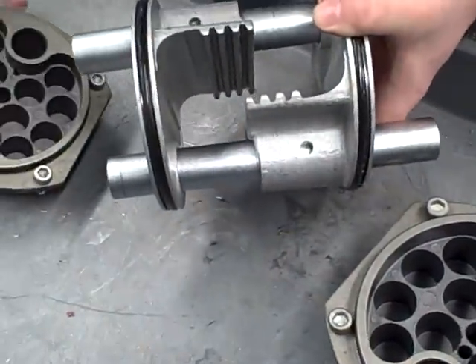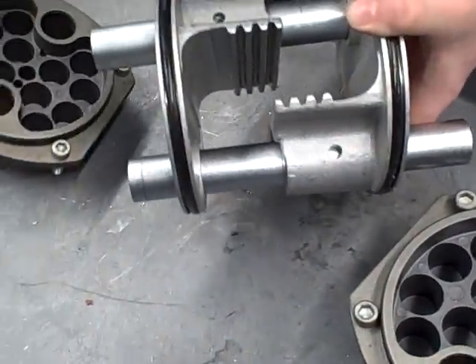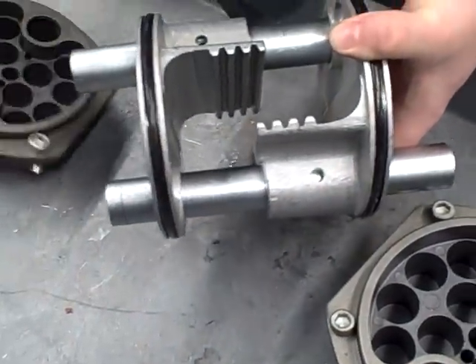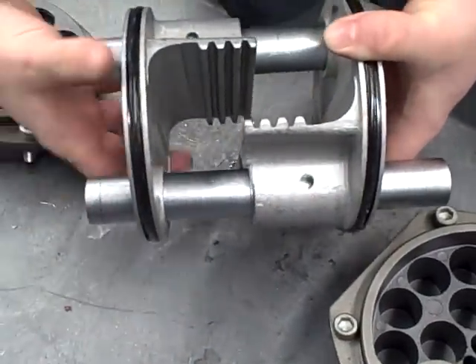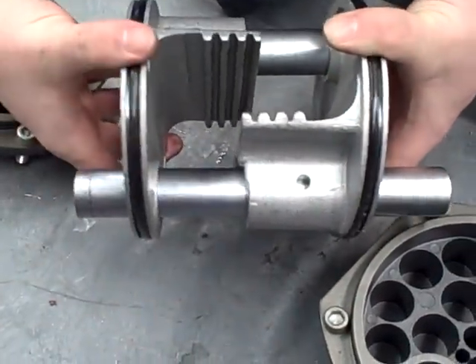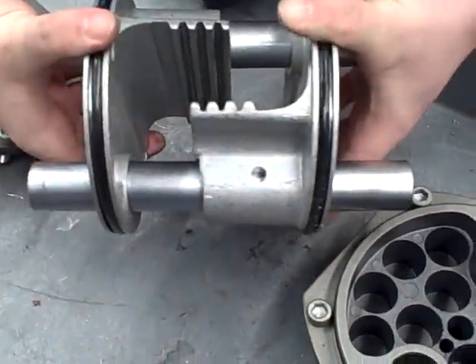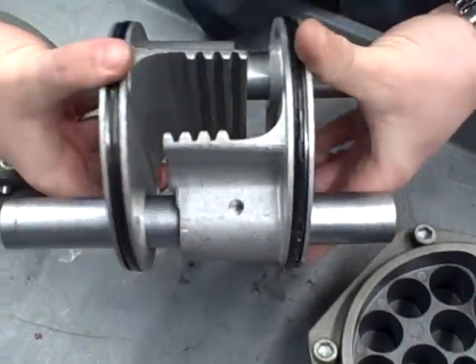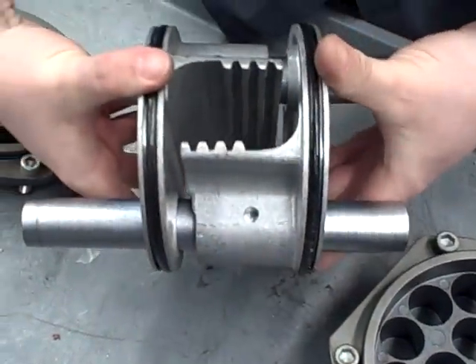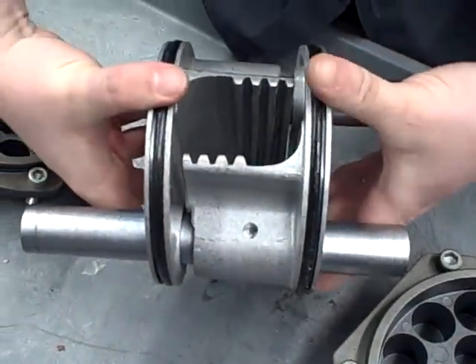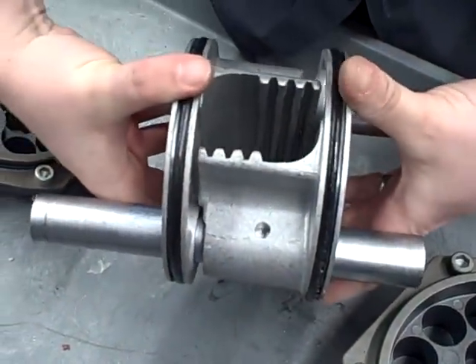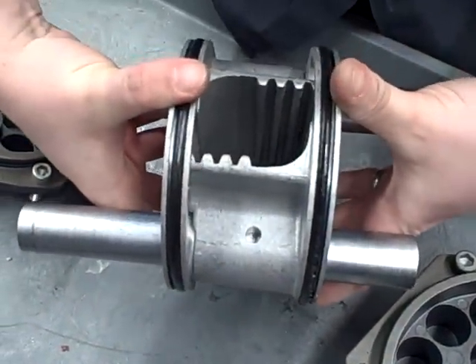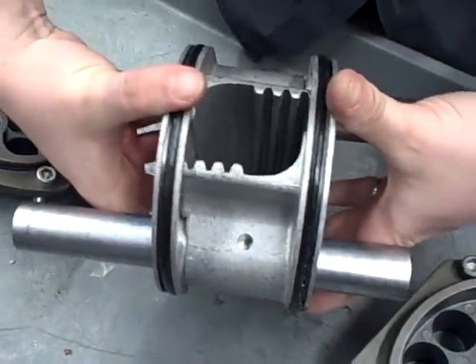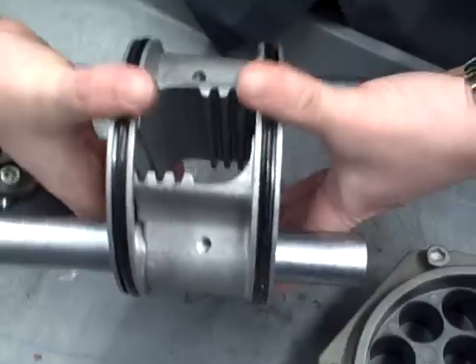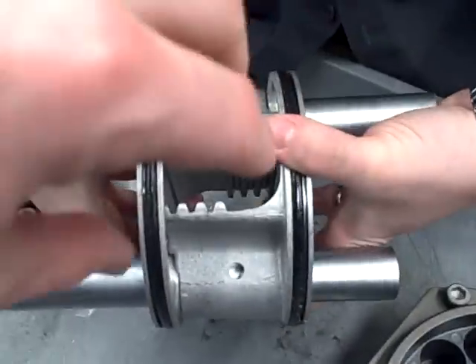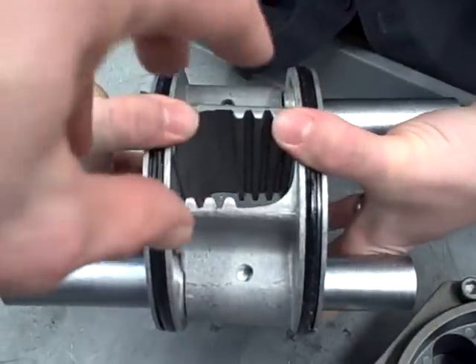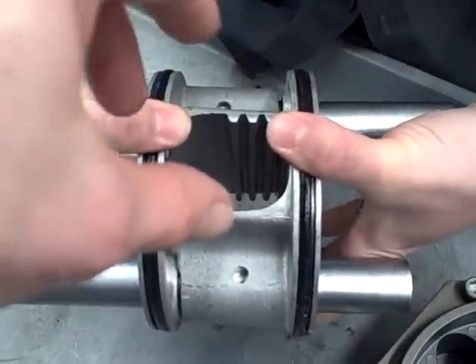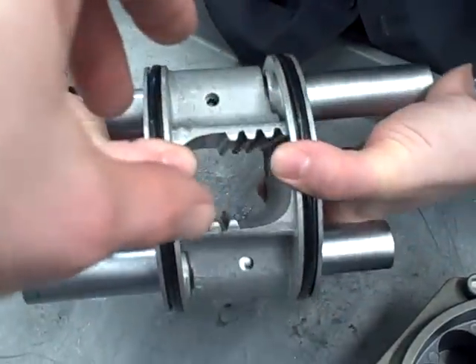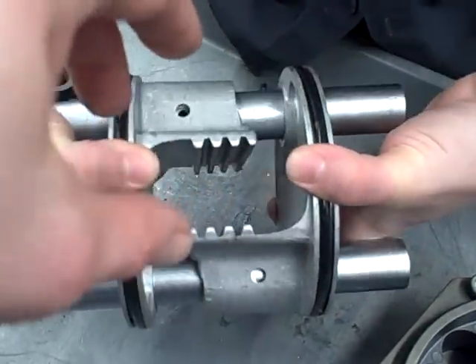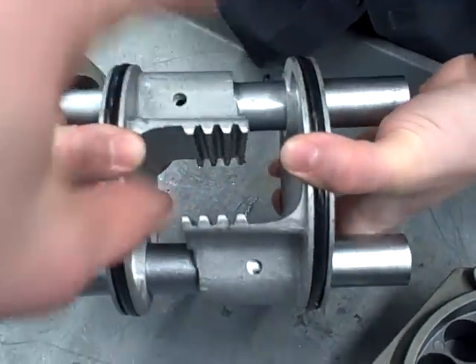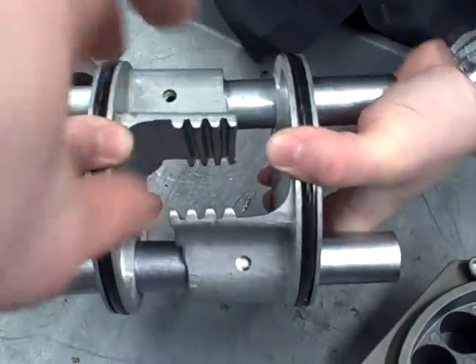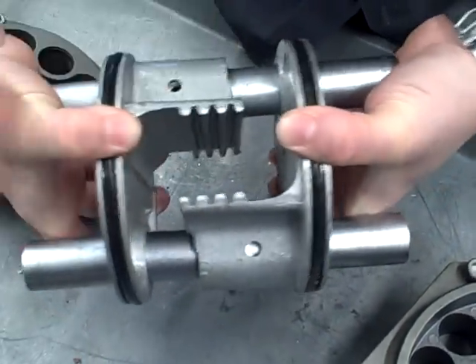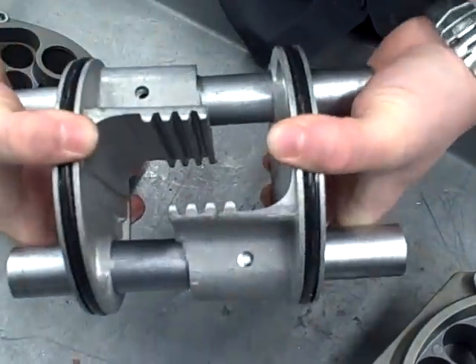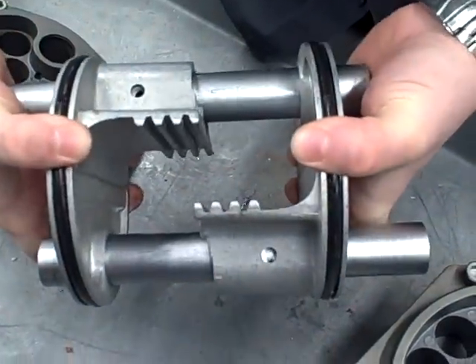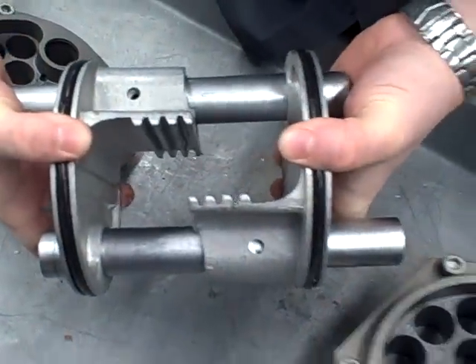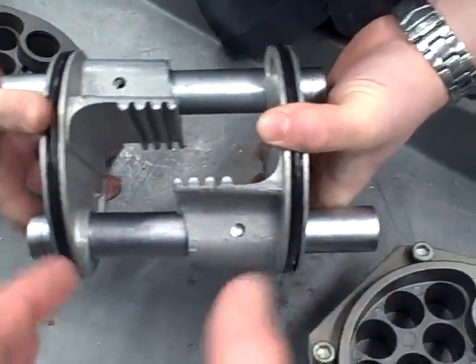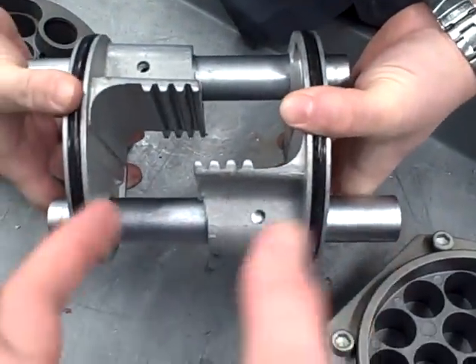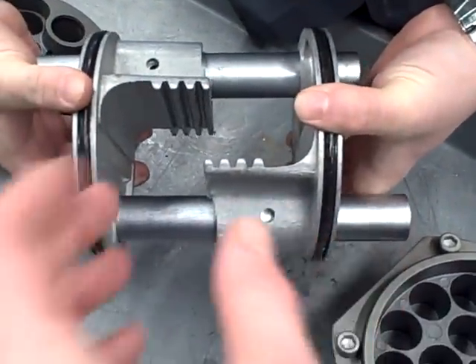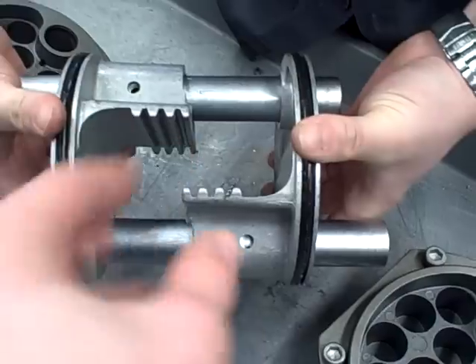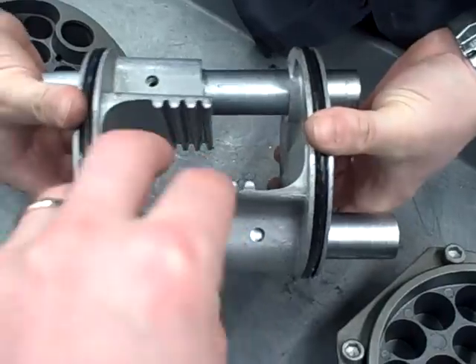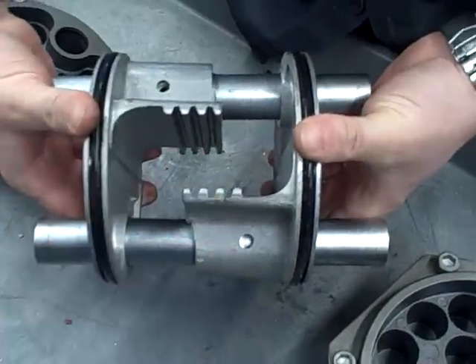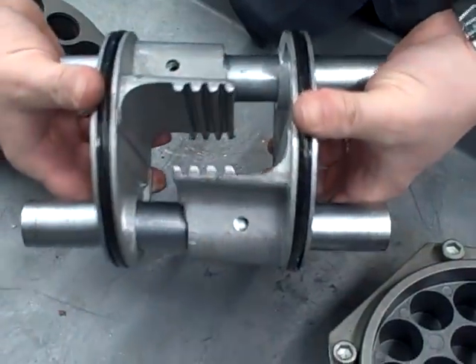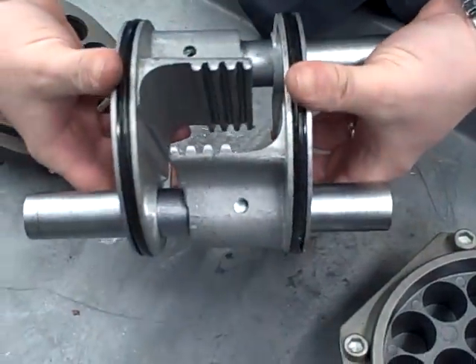Those are the two racks moving back and forth, and the pinion would be rotating inside as the racks slide back and forth. That translates linear motion into rotary motion to turn the ball valve.